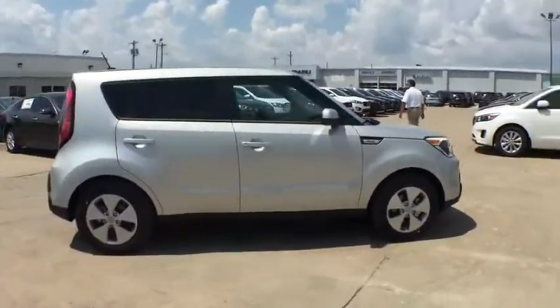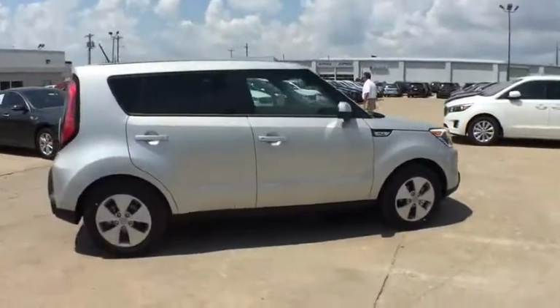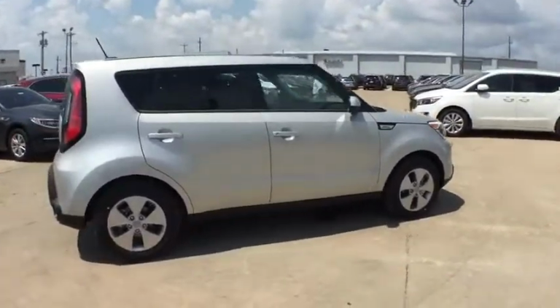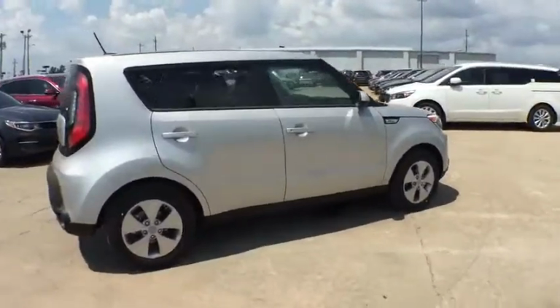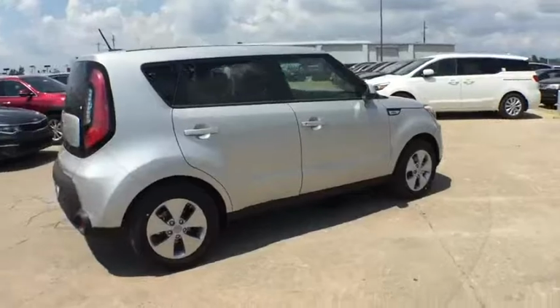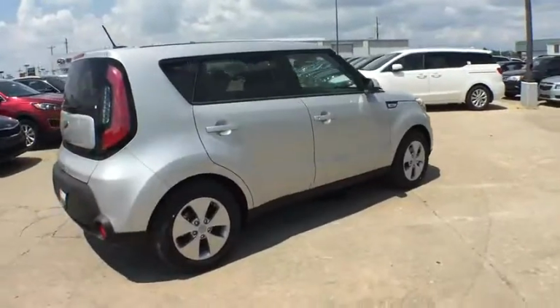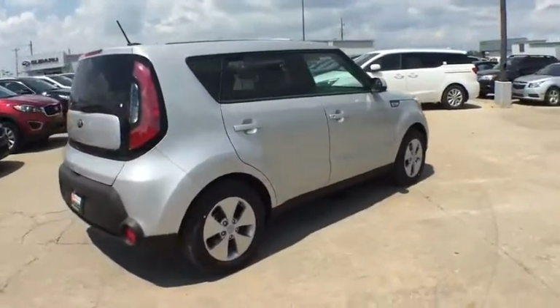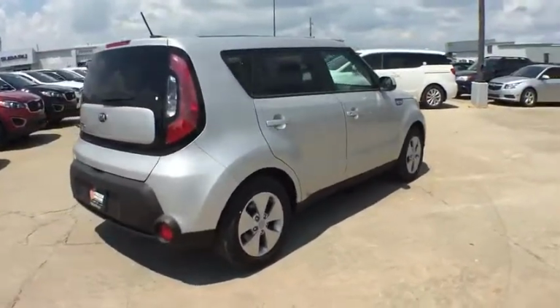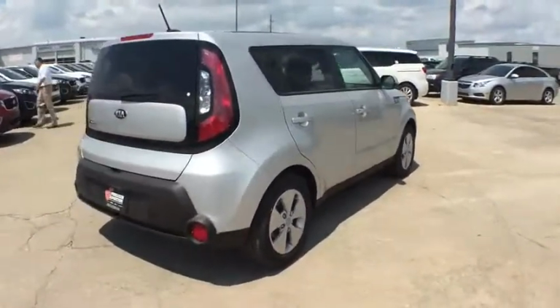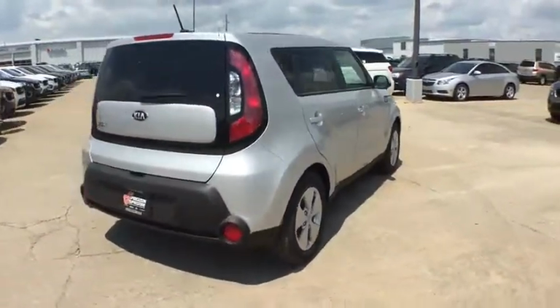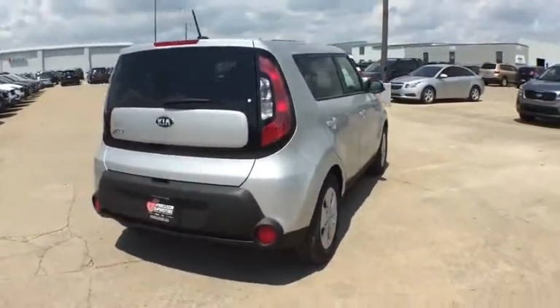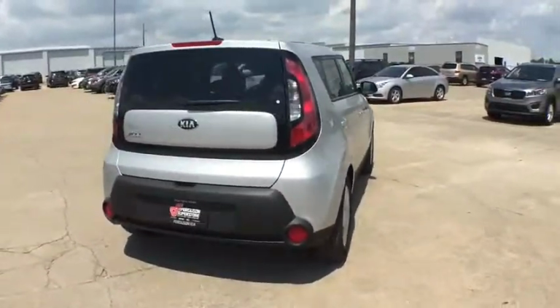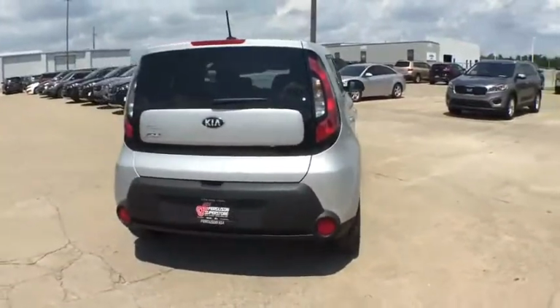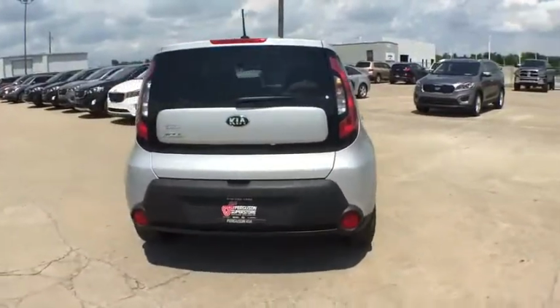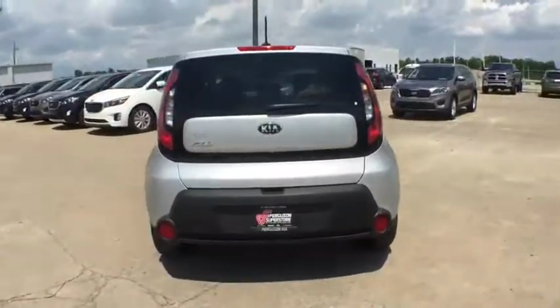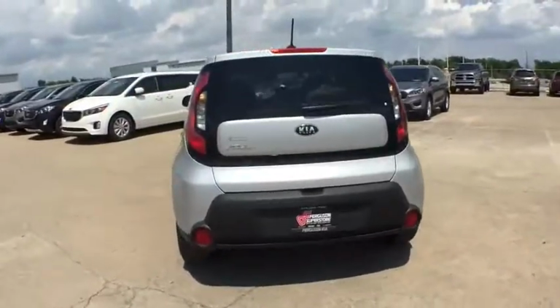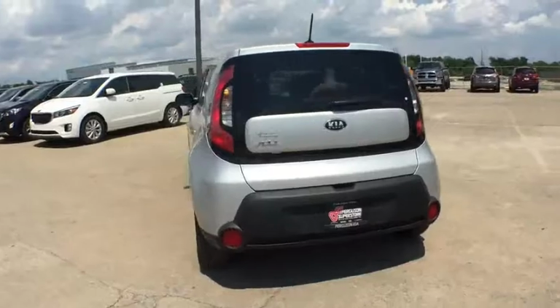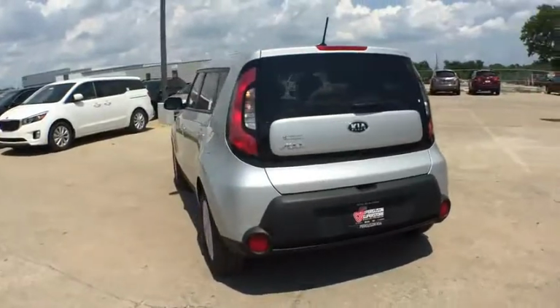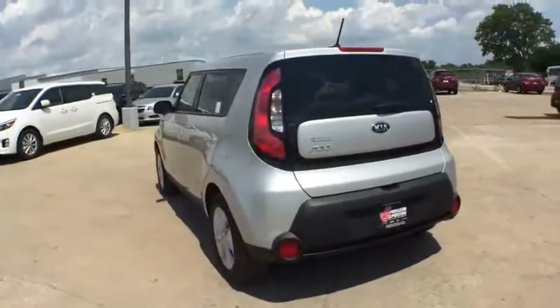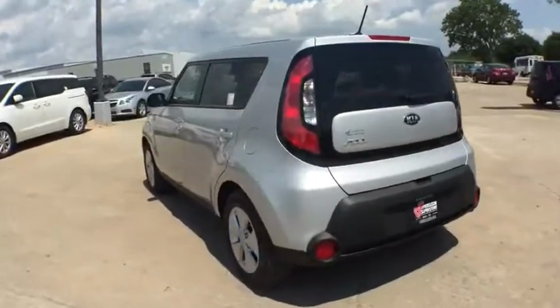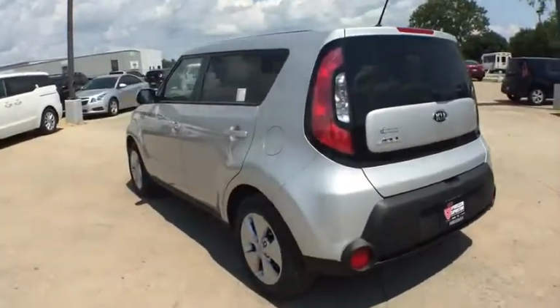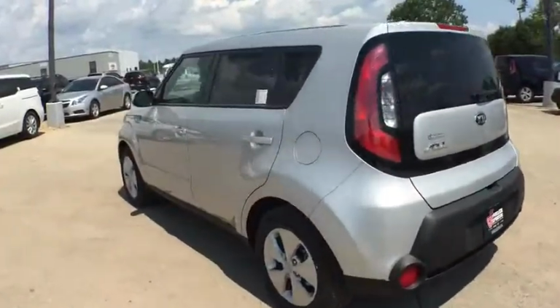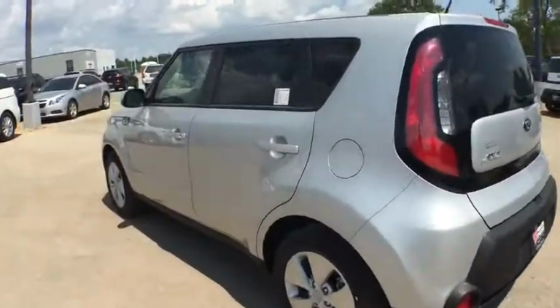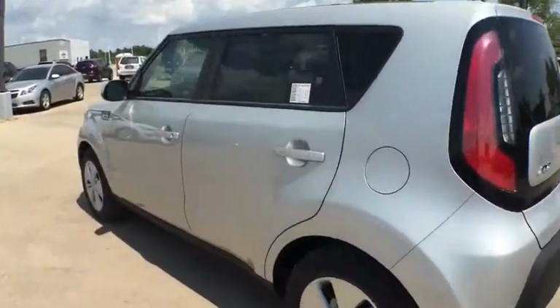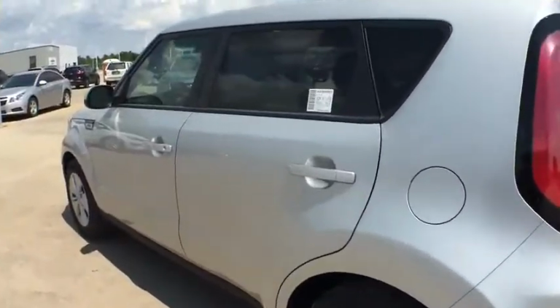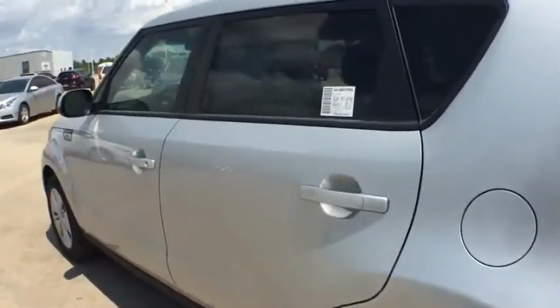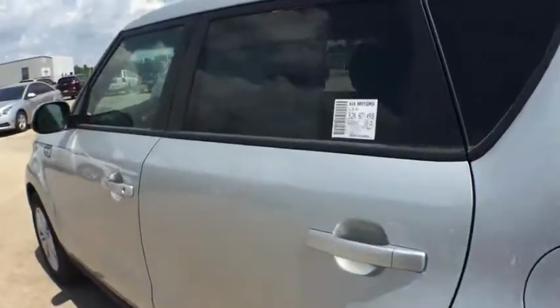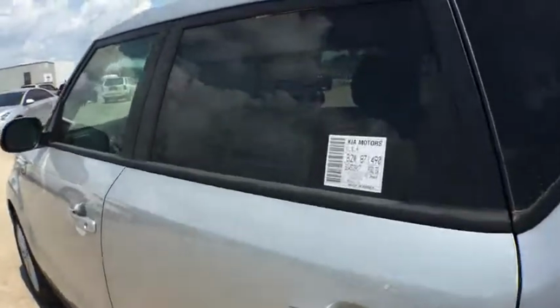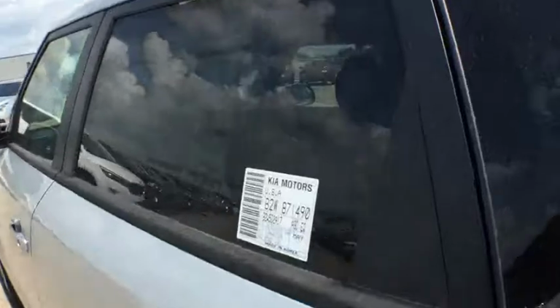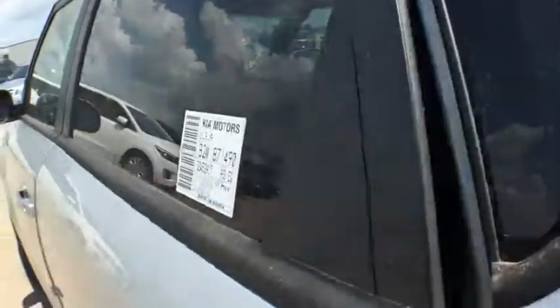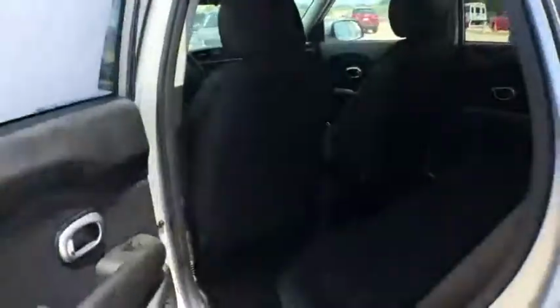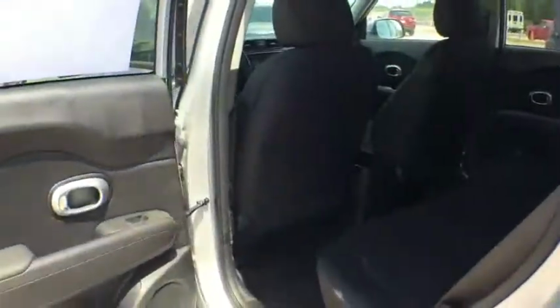Here are some of this vehicle's great options: stability control, anti-lock braking system, steering wheel audio control, traction control, Bluetooth, adjustable steering wheel, power steering, four-wheel disc brakes, aluminum wheels.